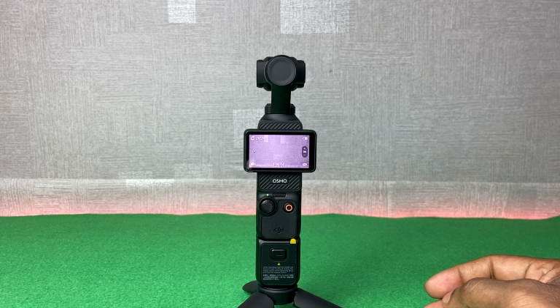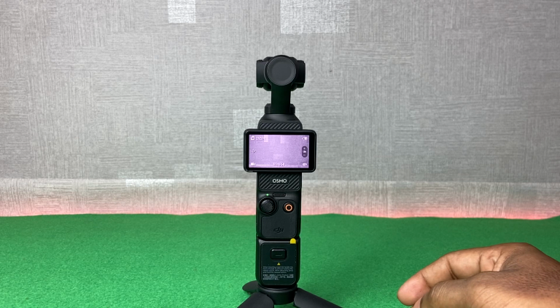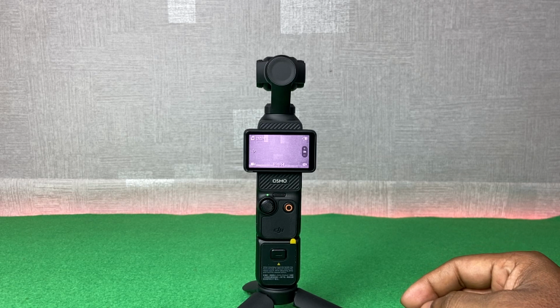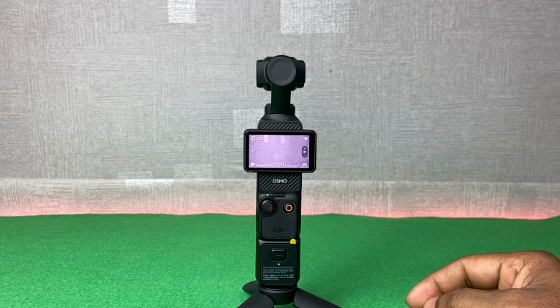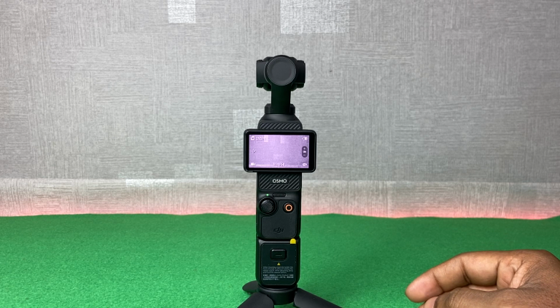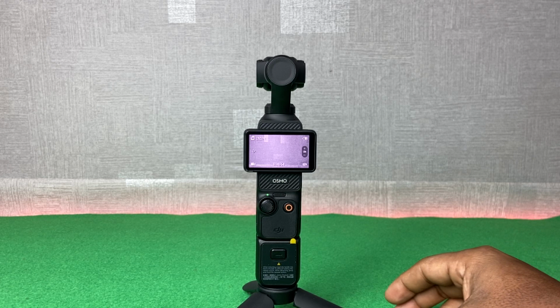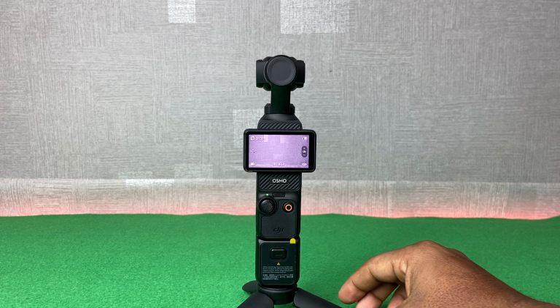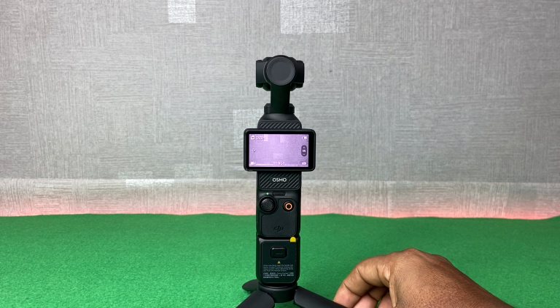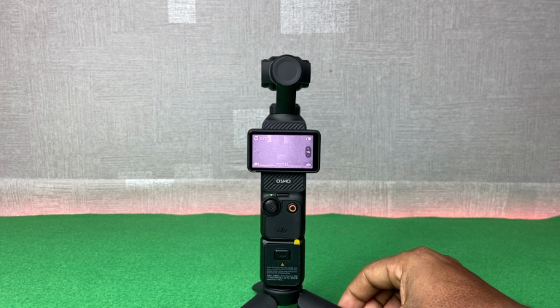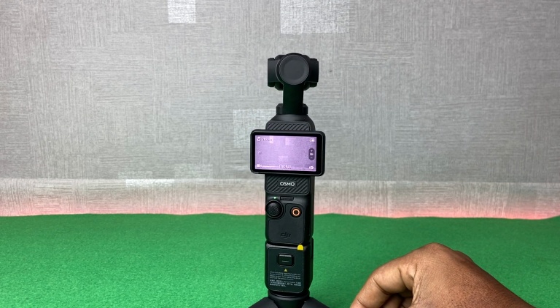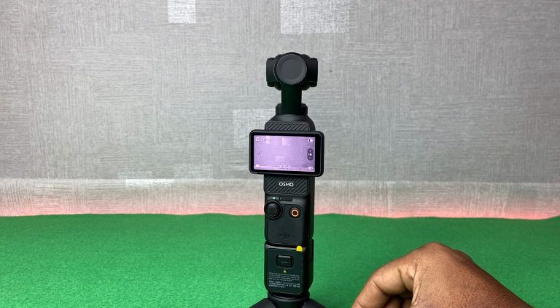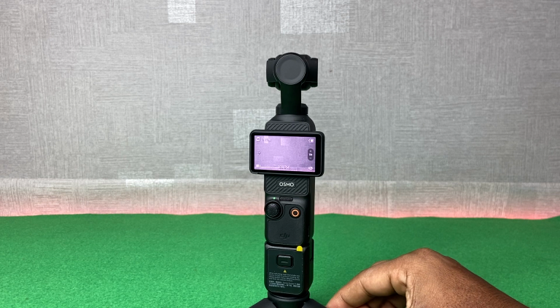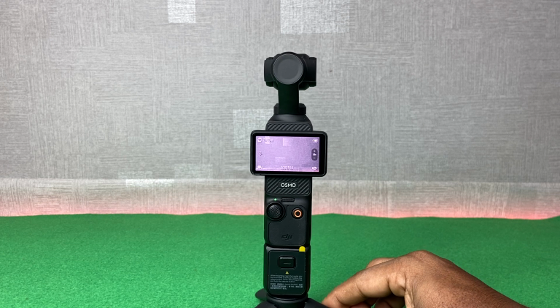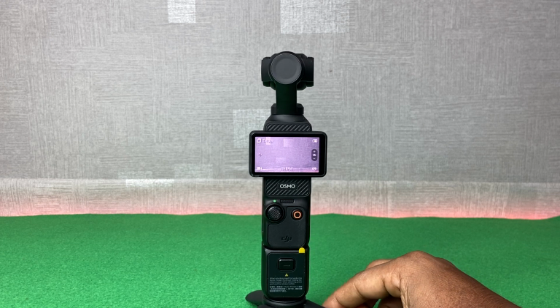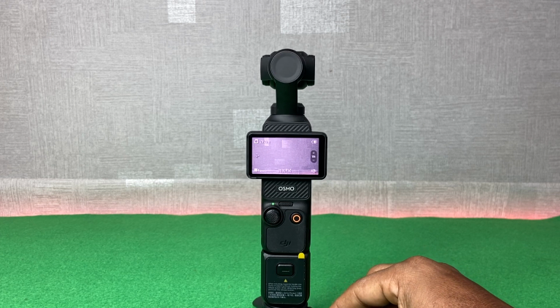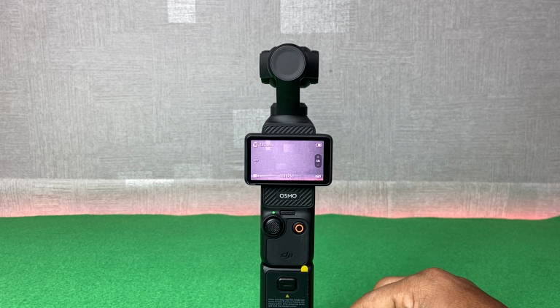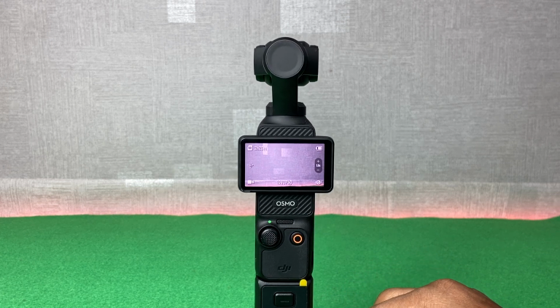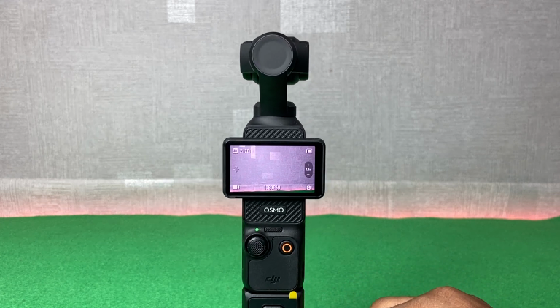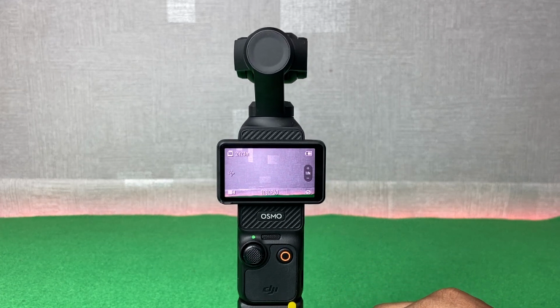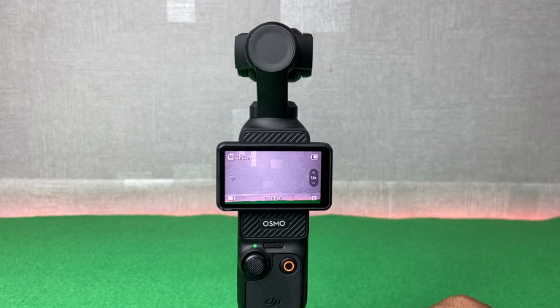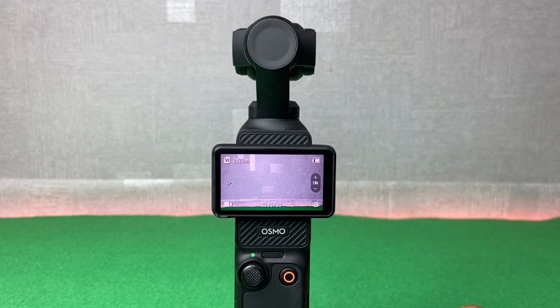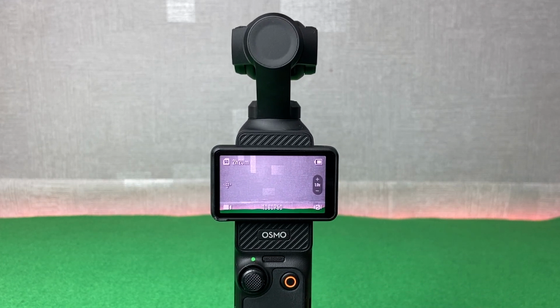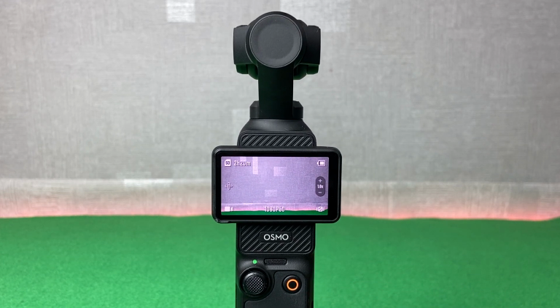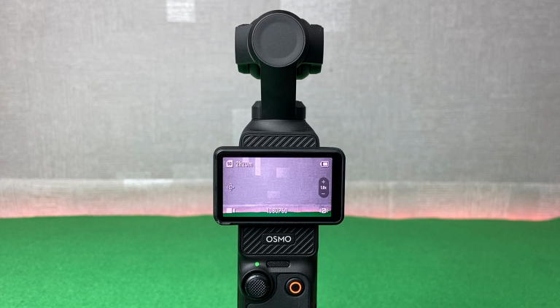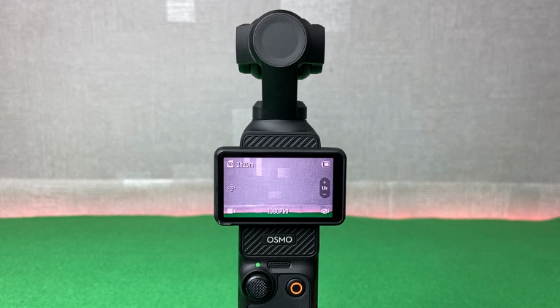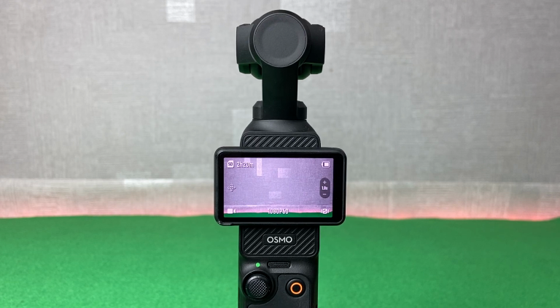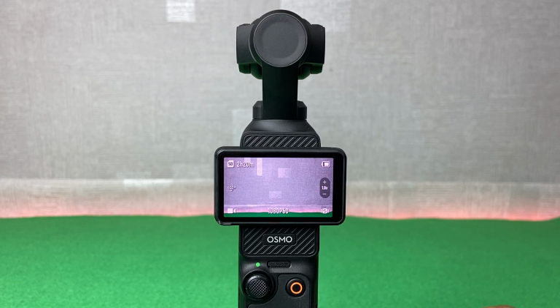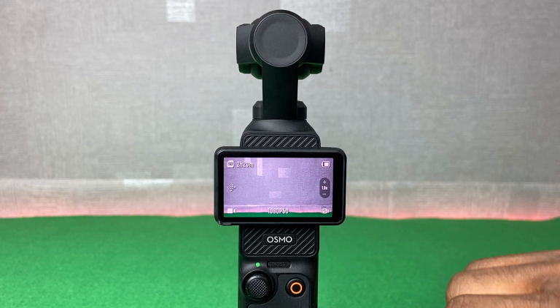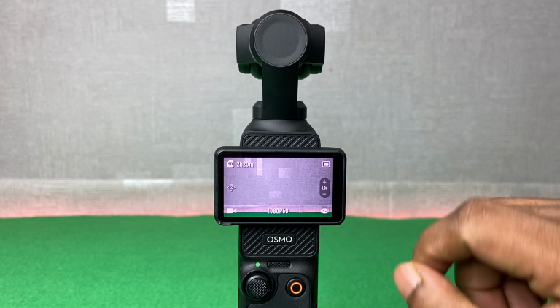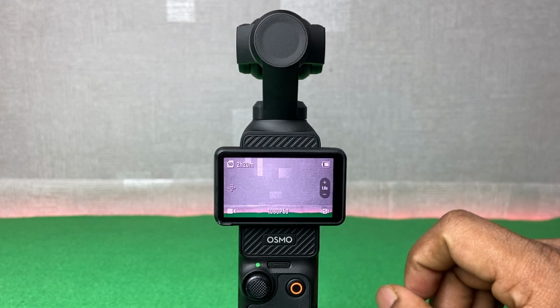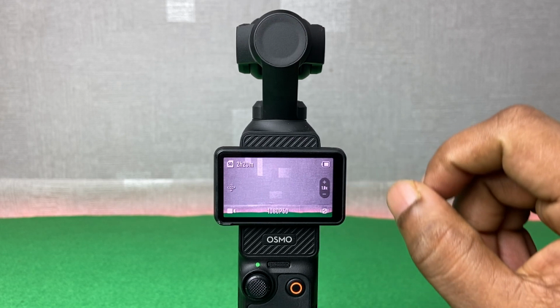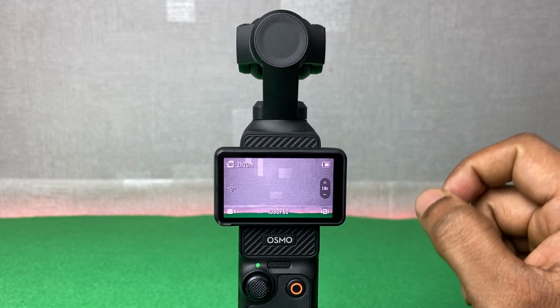In this video I'm going to show you how to factory reset the DJI Osmo Pocket 3. If this video is helpful, please thumbs up and subscribe to my channel. So let's show you from the beginning.